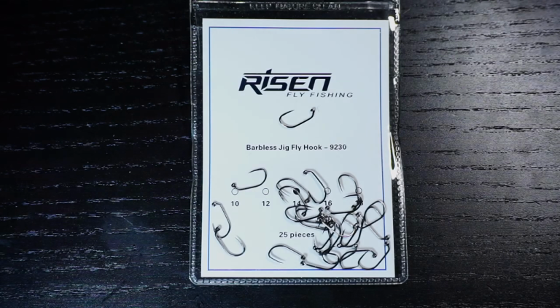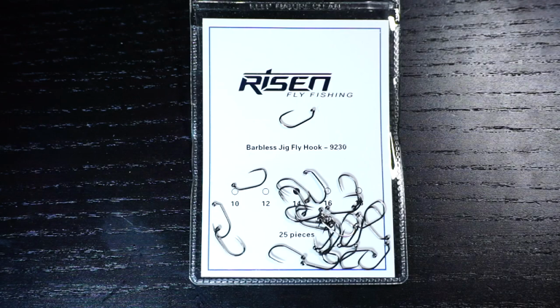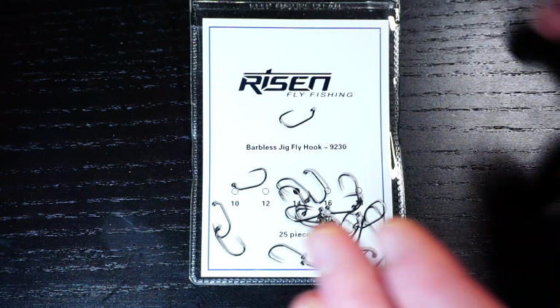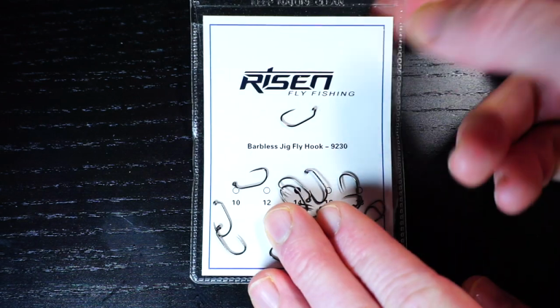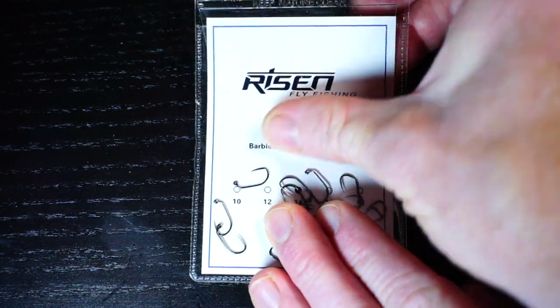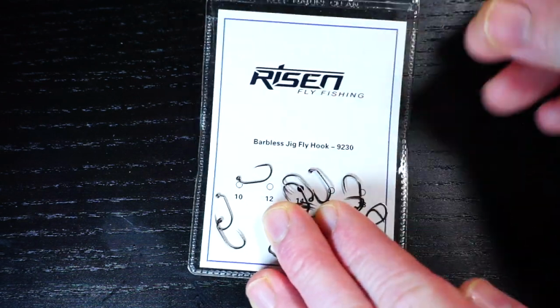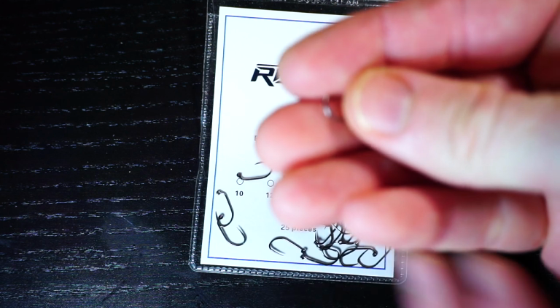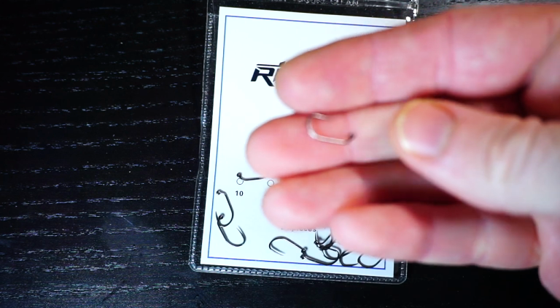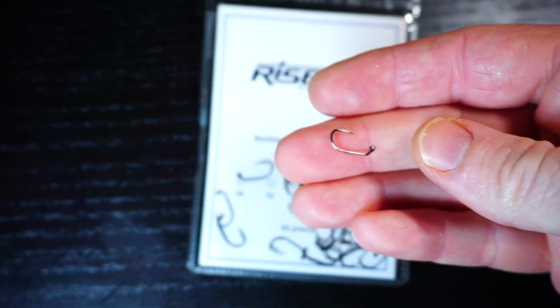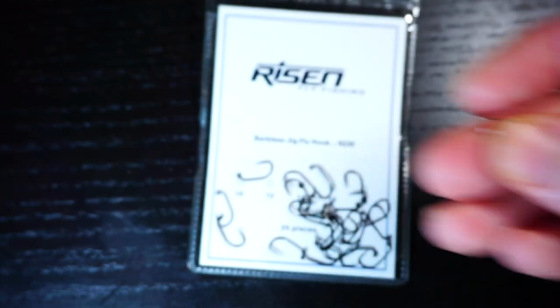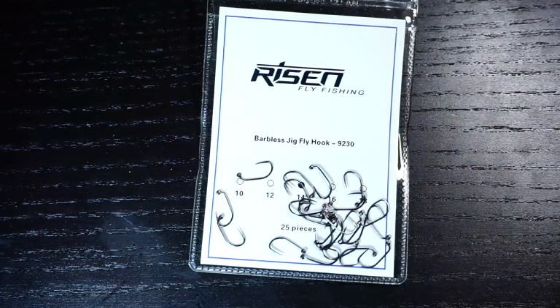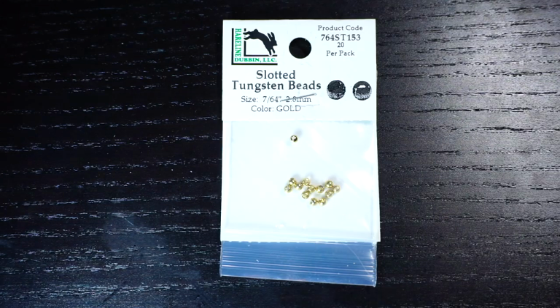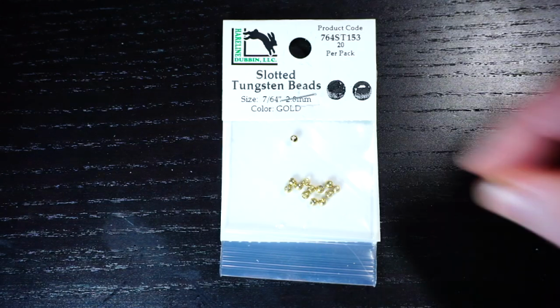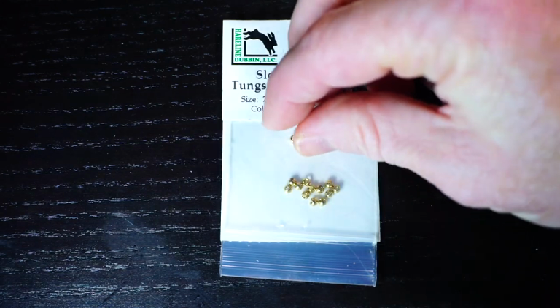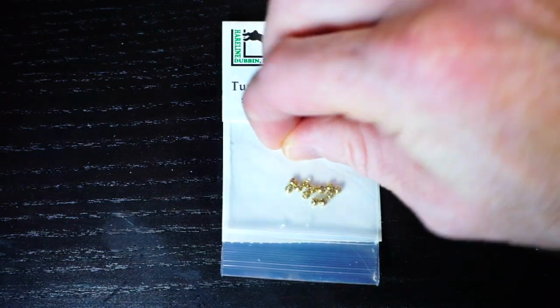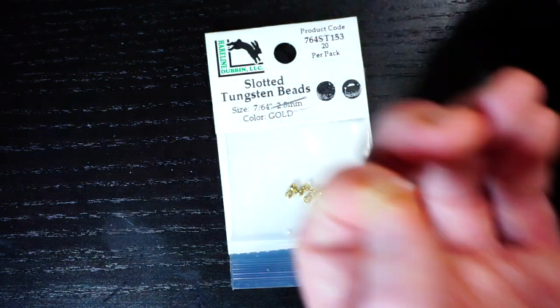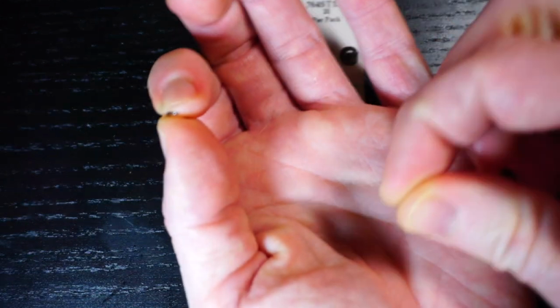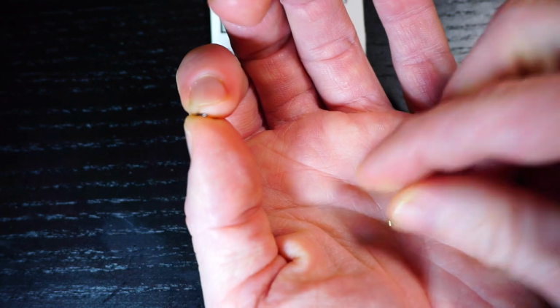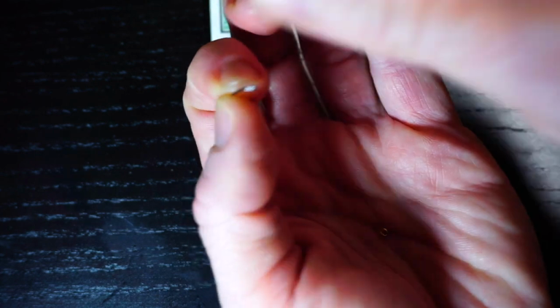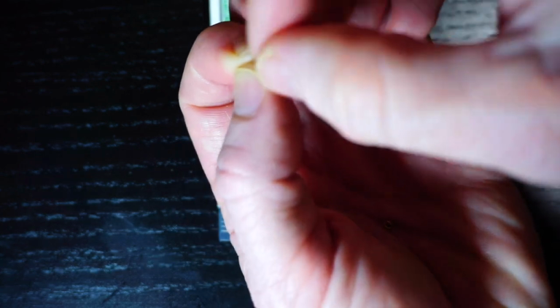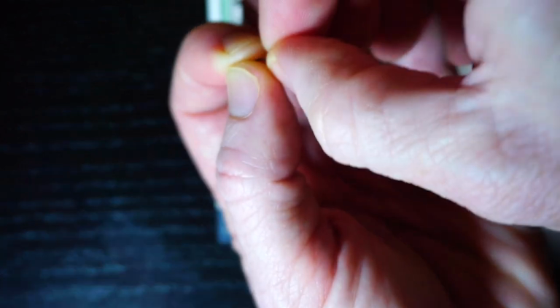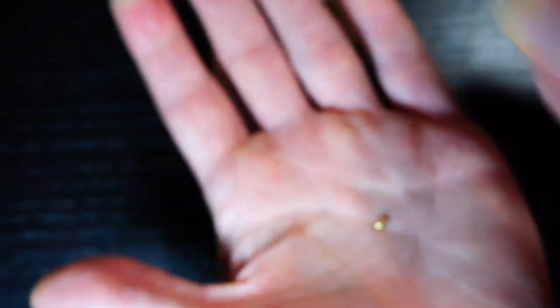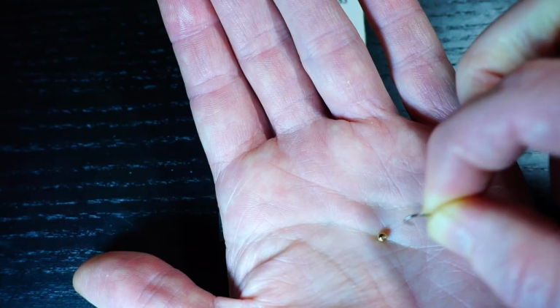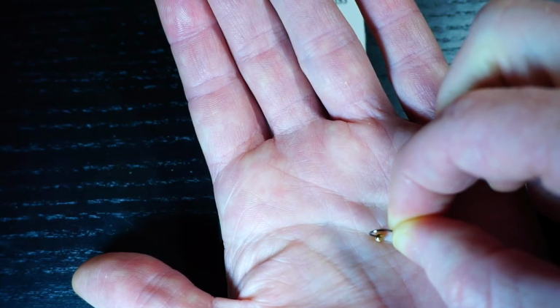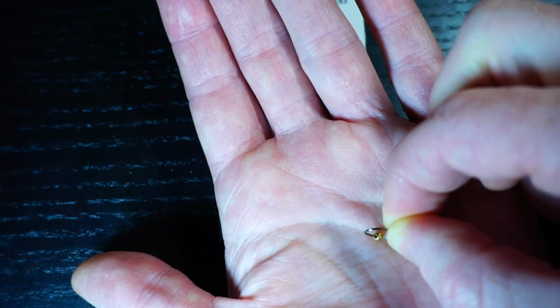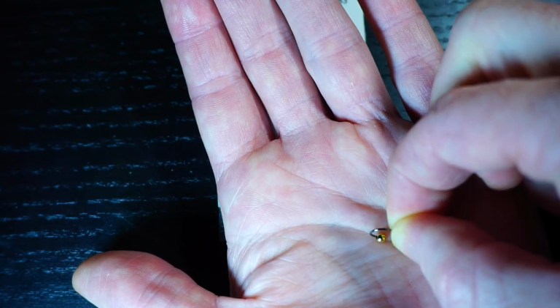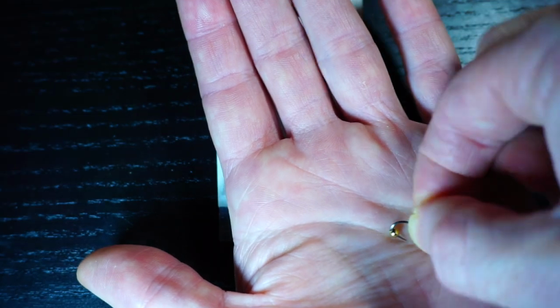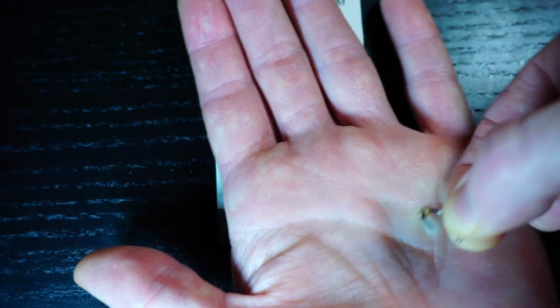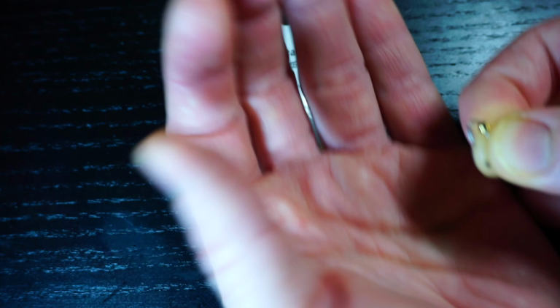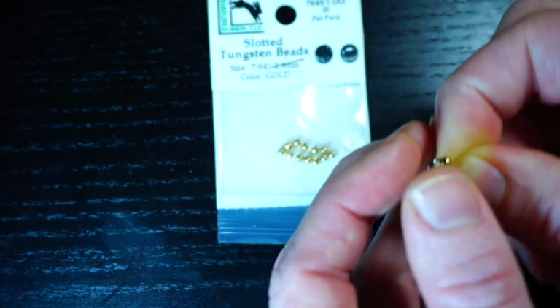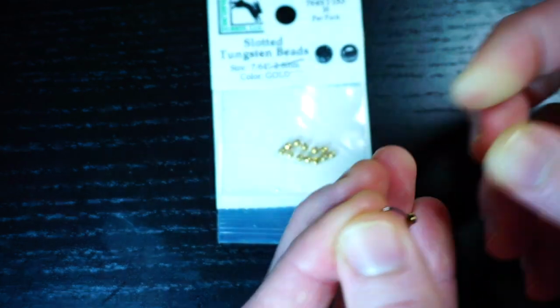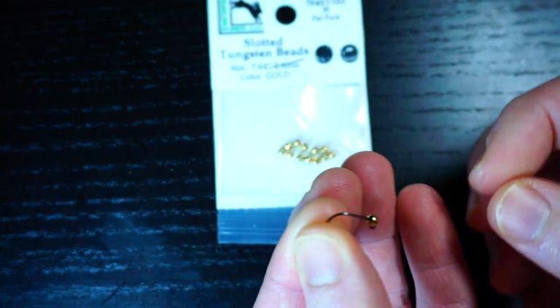The hooks I'm using today are Risen Fly's Barbless Jig Hook in size 14, and I'm also pairing a tungsten slotted bead with it. I usually use Risen's, but I was out of that size I needed. The easiest way to add a bead to a hook is to put the bead in your hand and then put the hook through it.